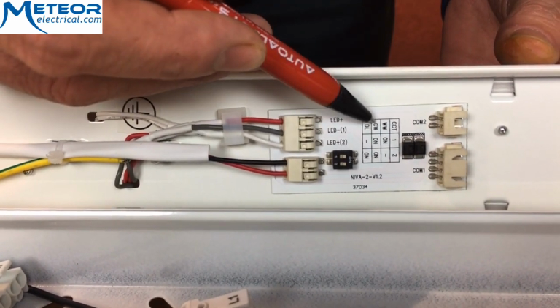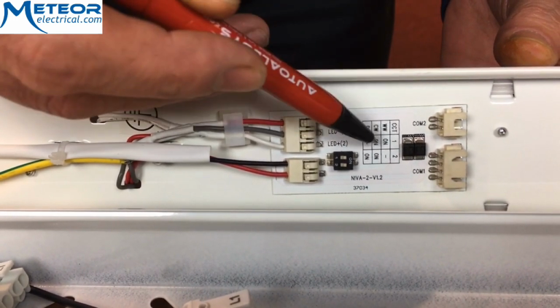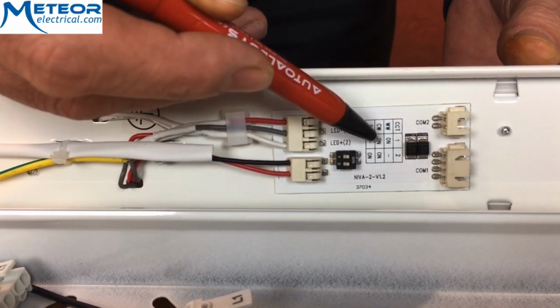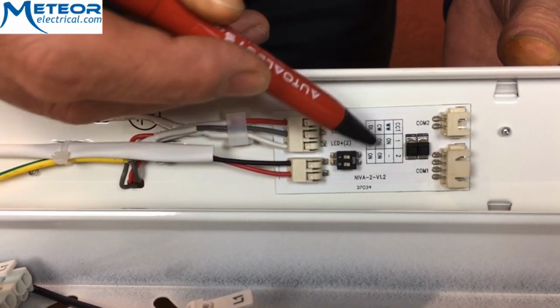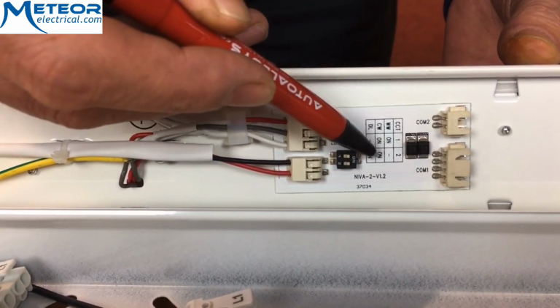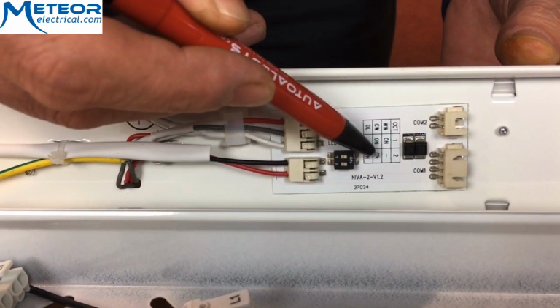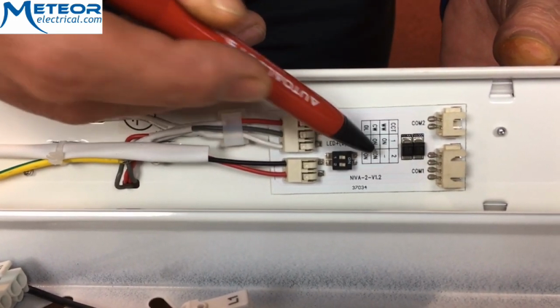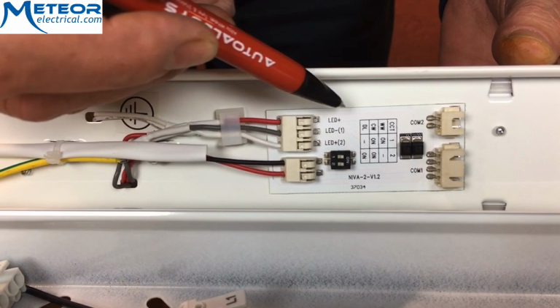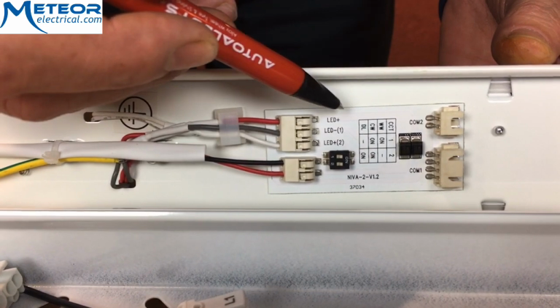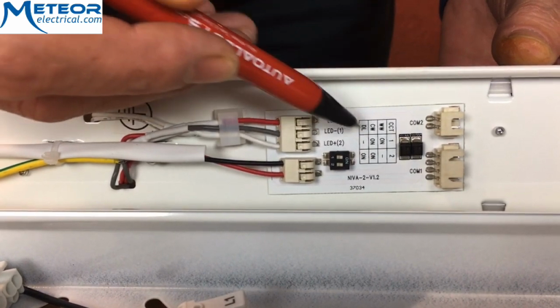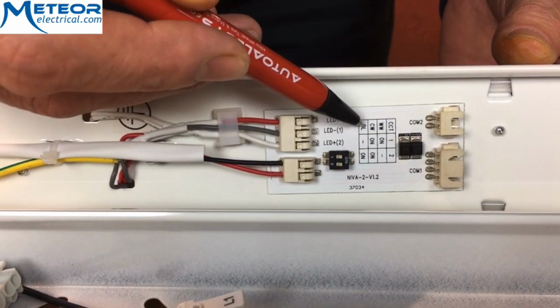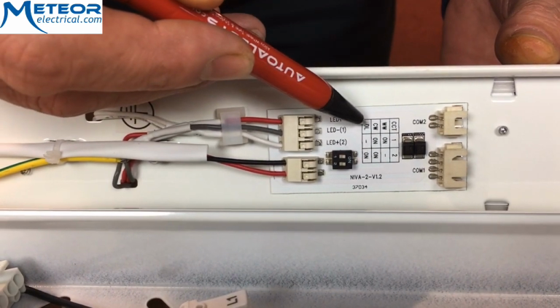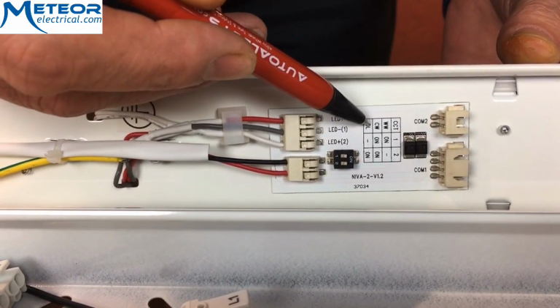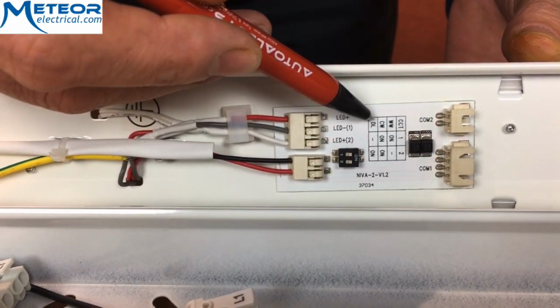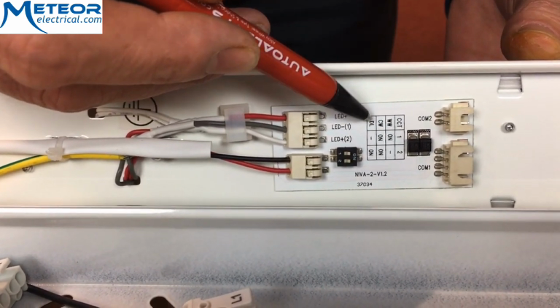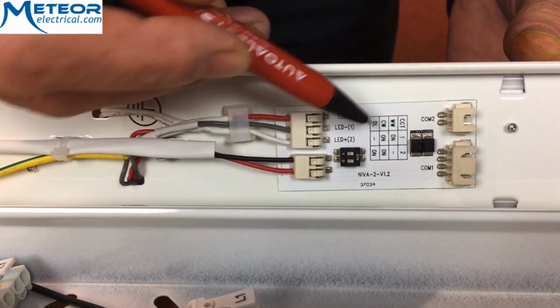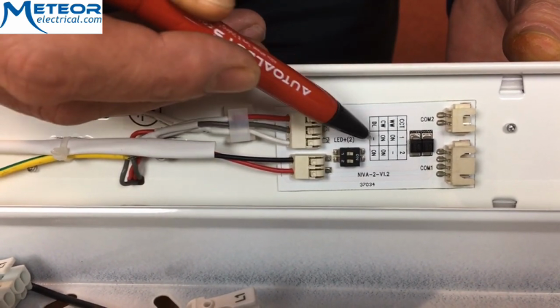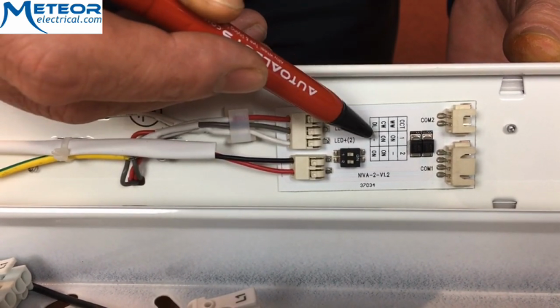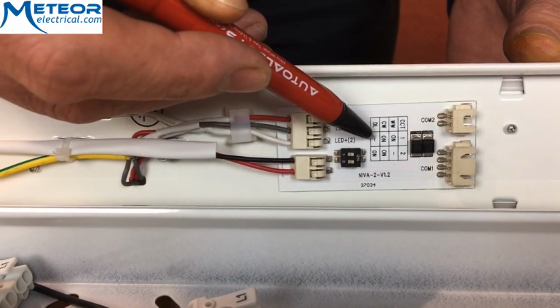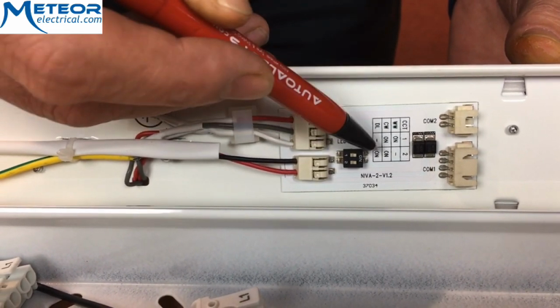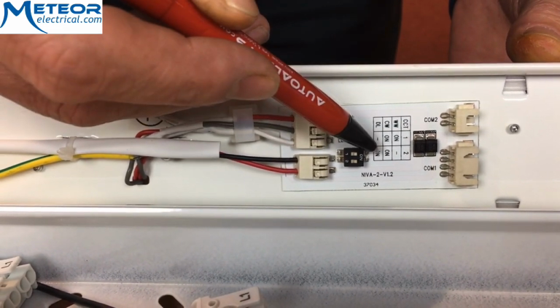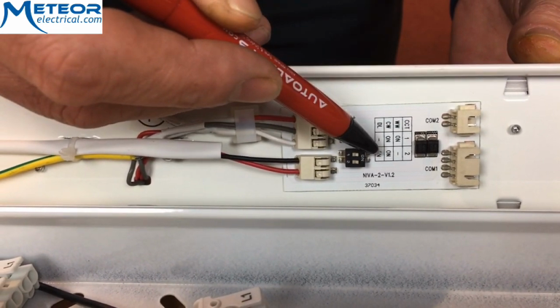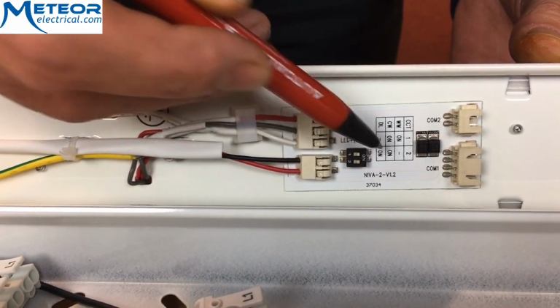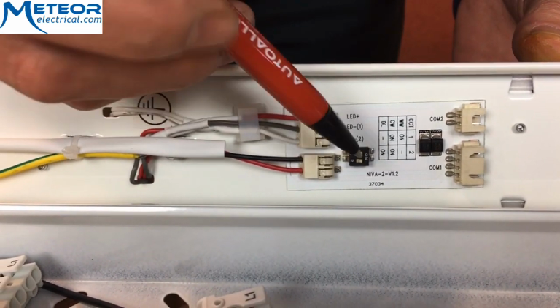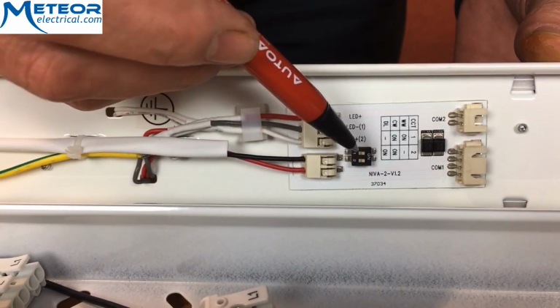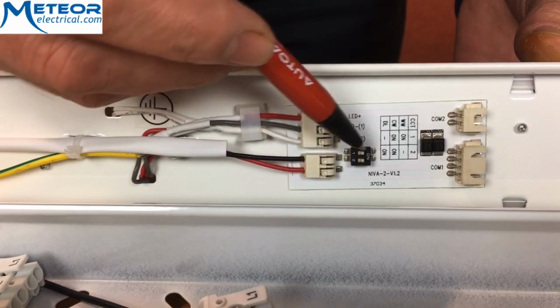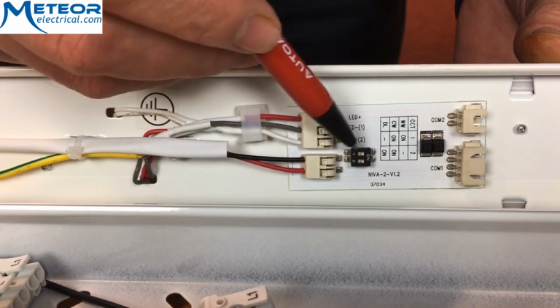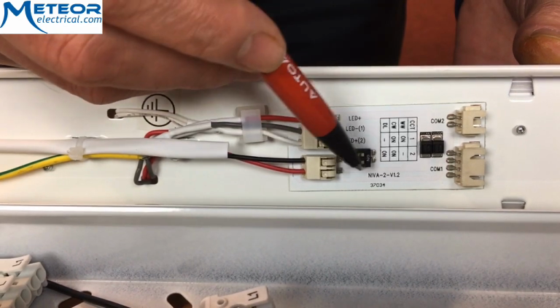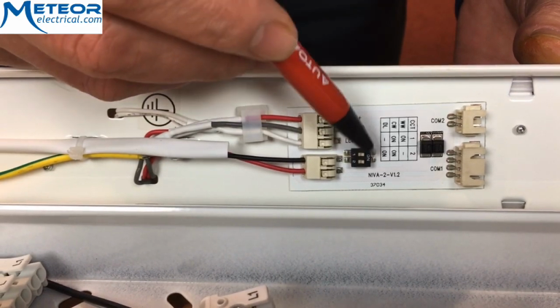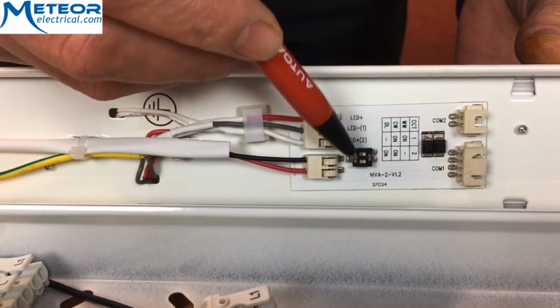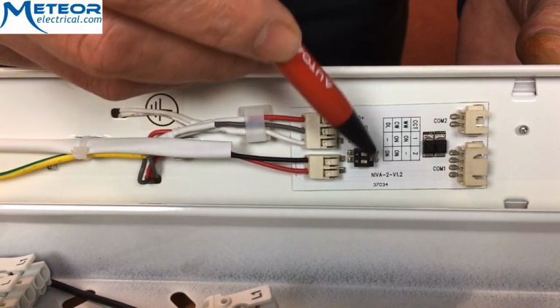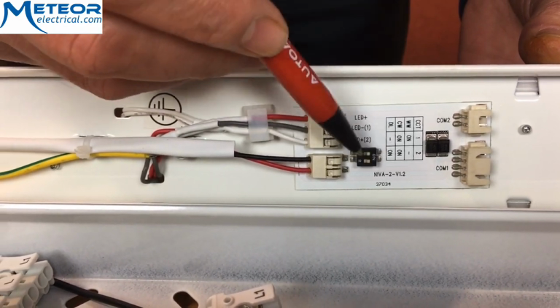For a cool white option, you have switch one on and switch two on. For a daylight option, you have switch one off and switch two on.